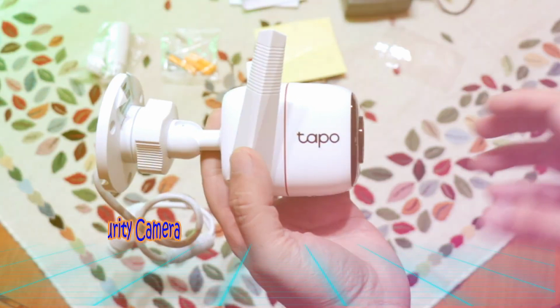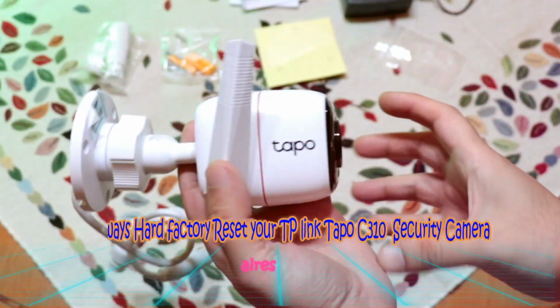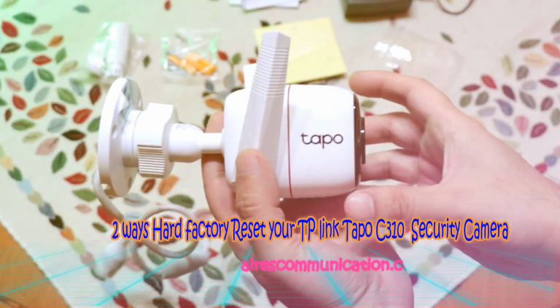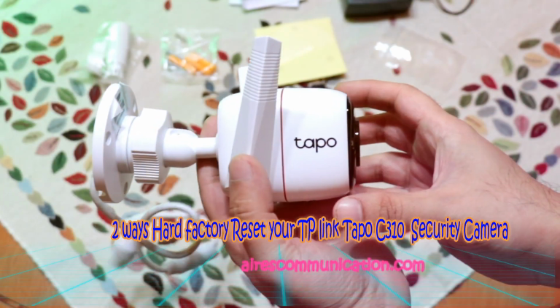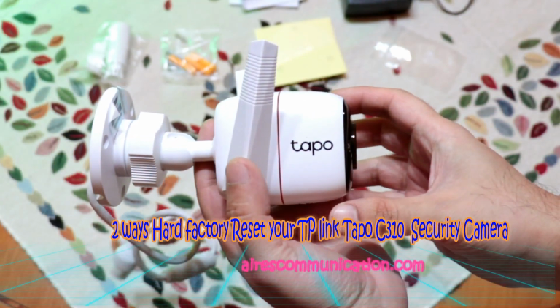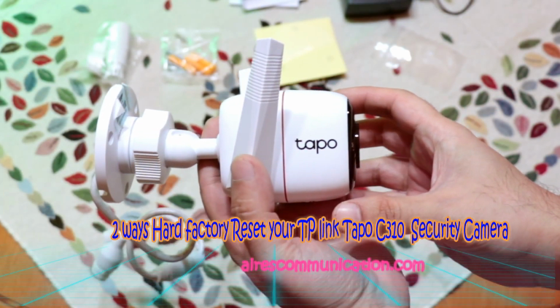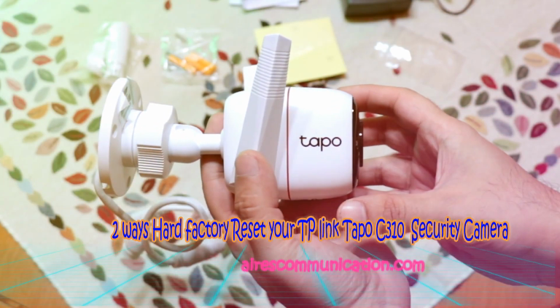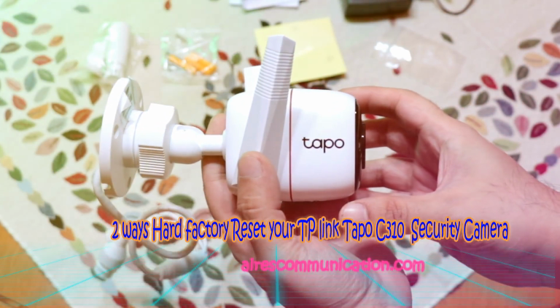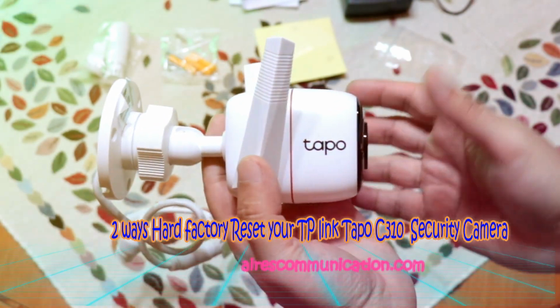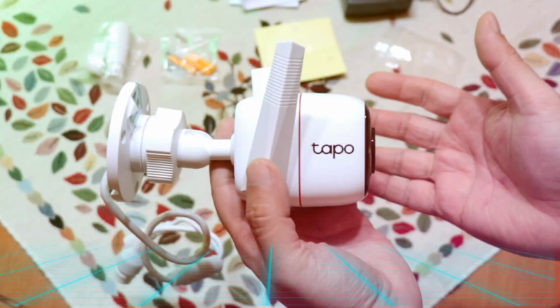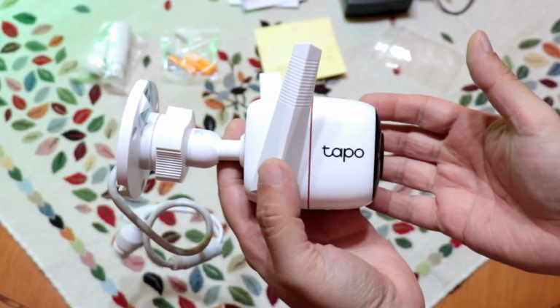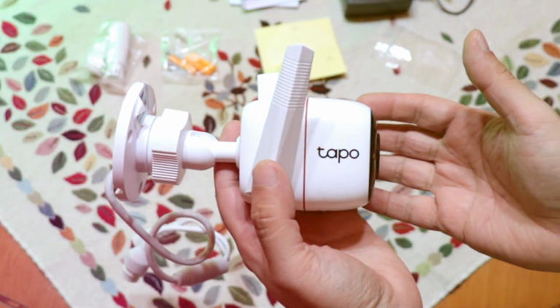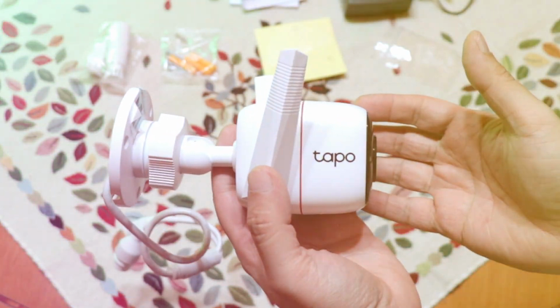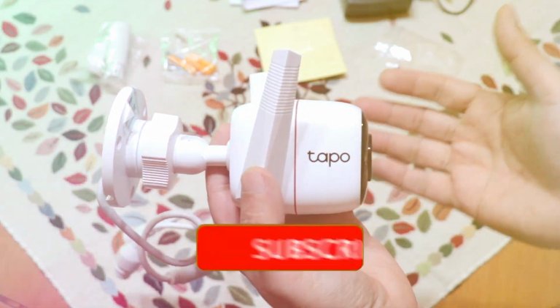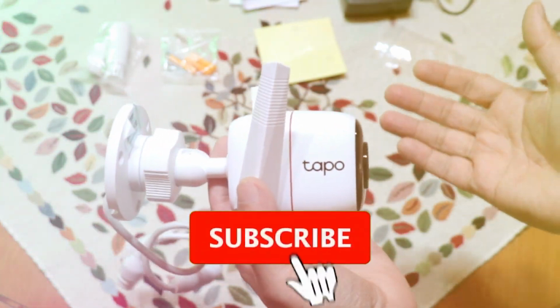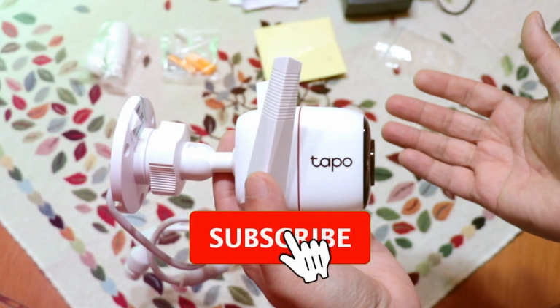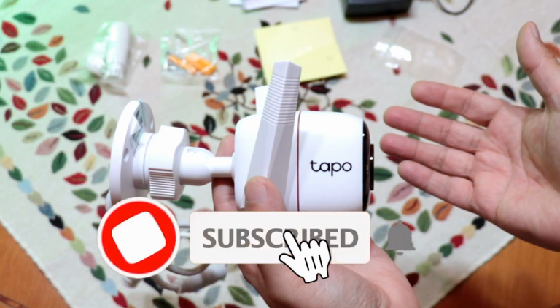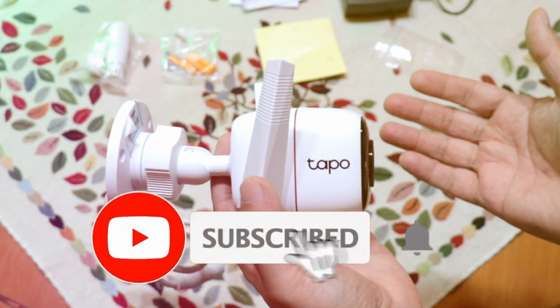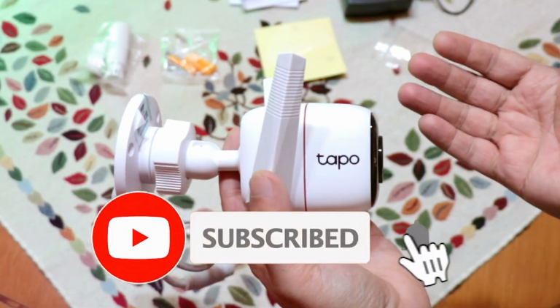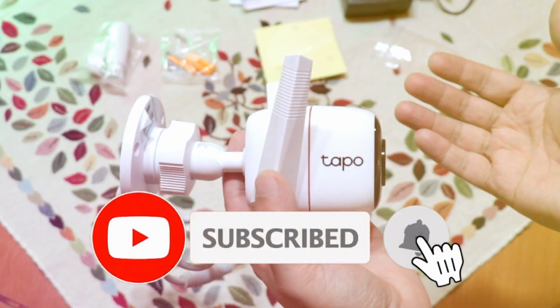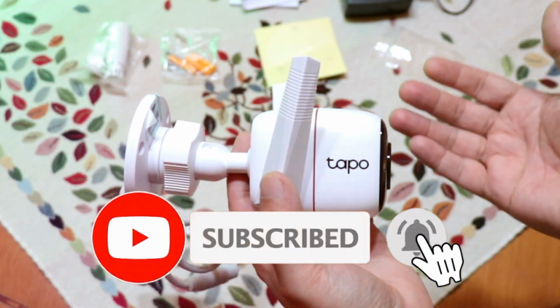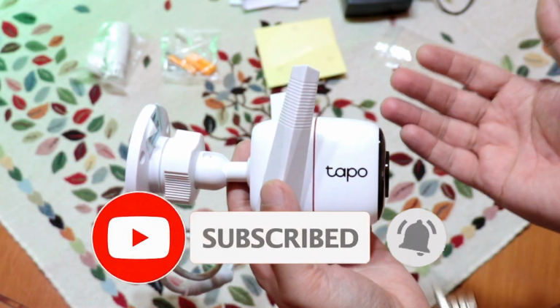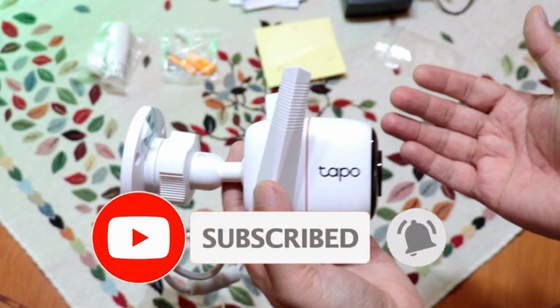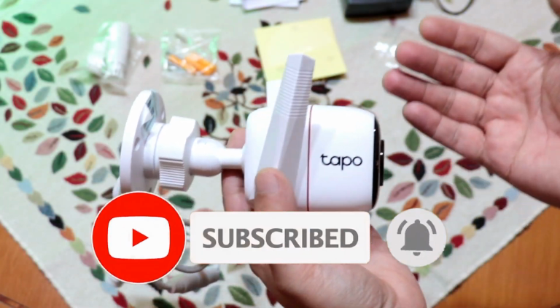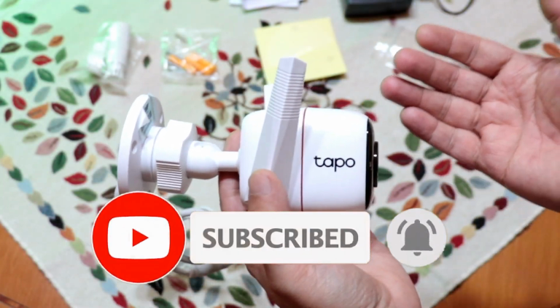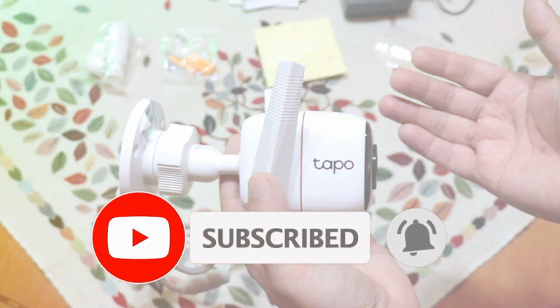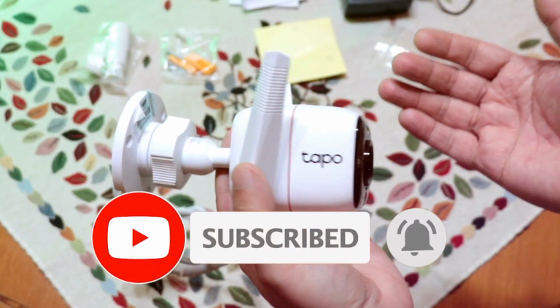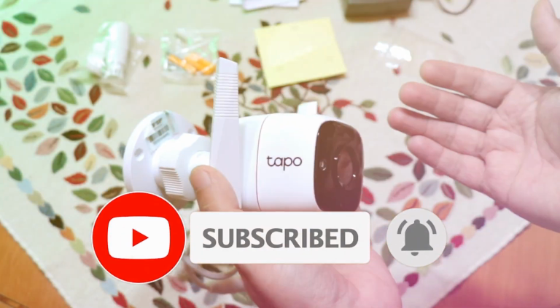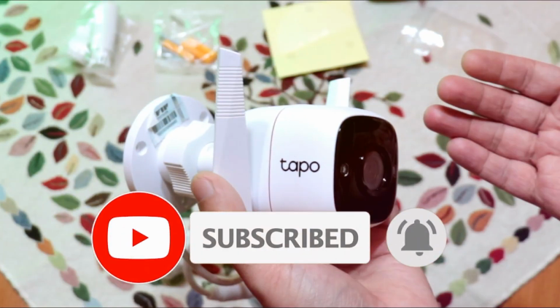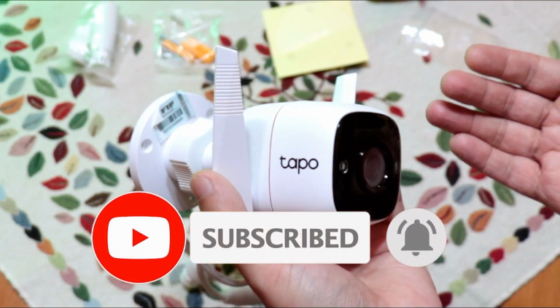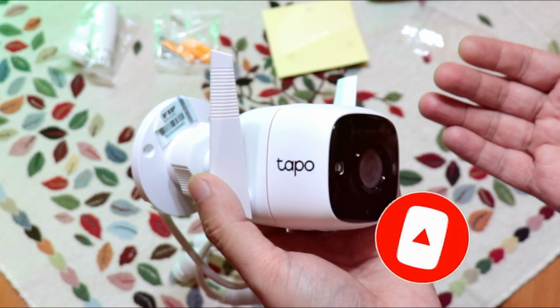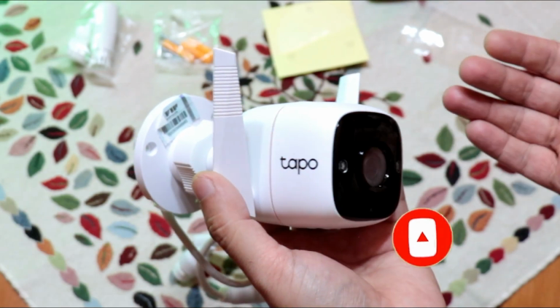Welcome, this is Ask Communication. In this video, we're going to show you how to do a hard factory reset on your Tapo C310 camera.